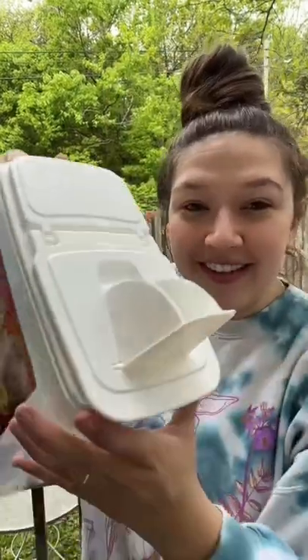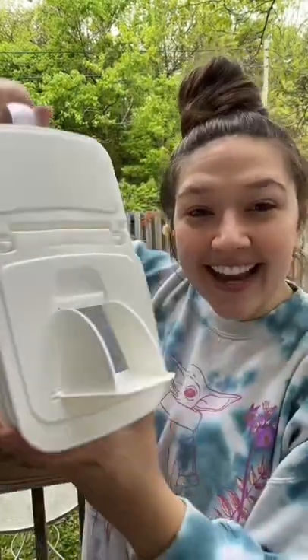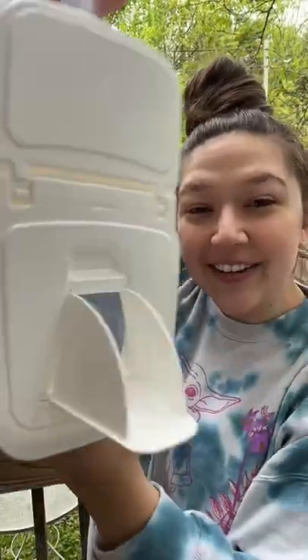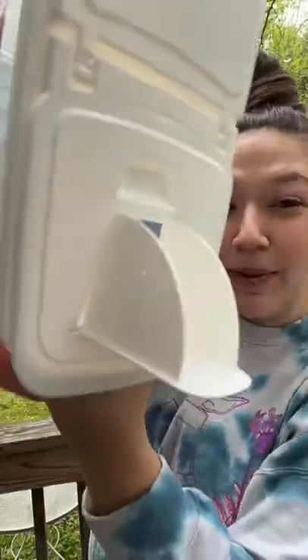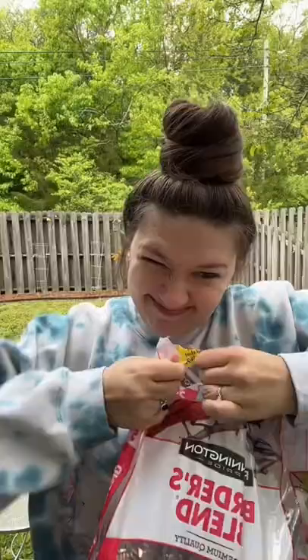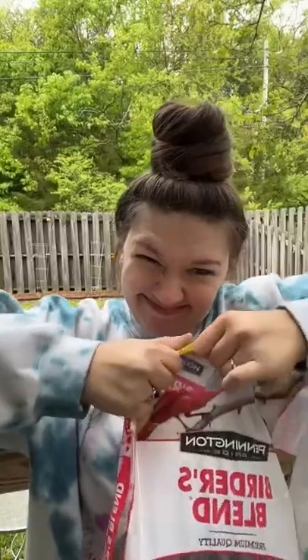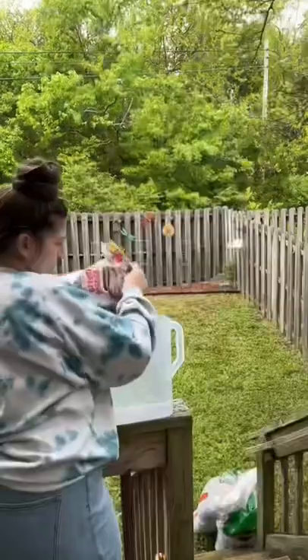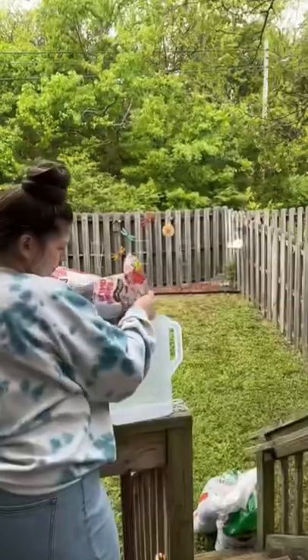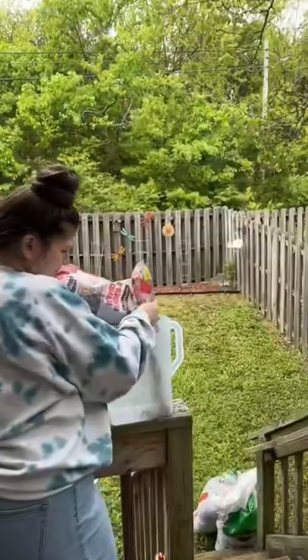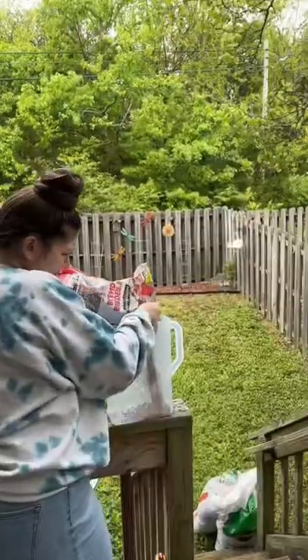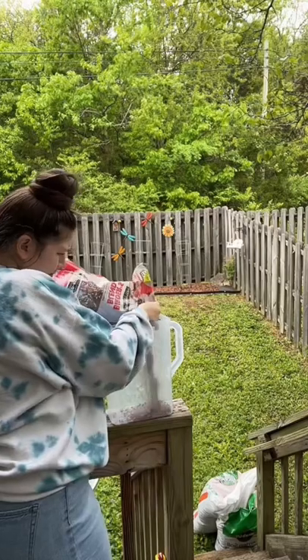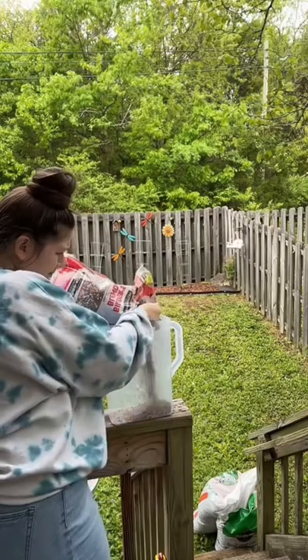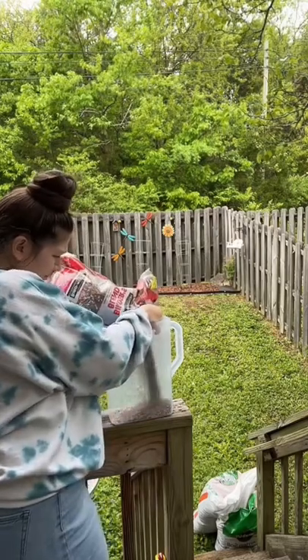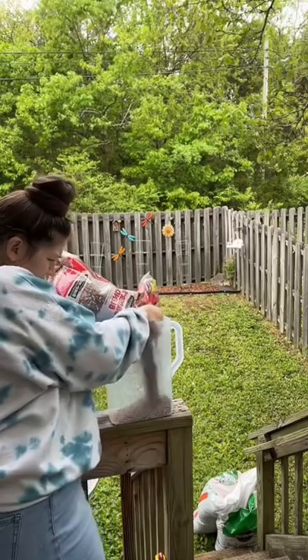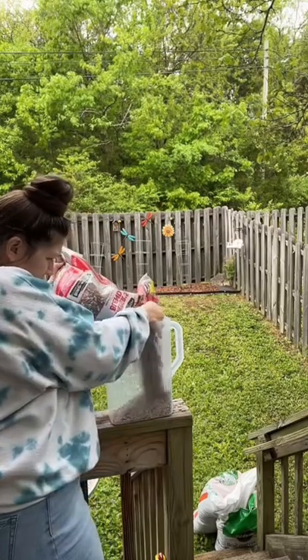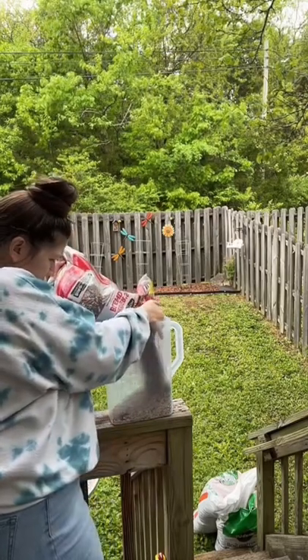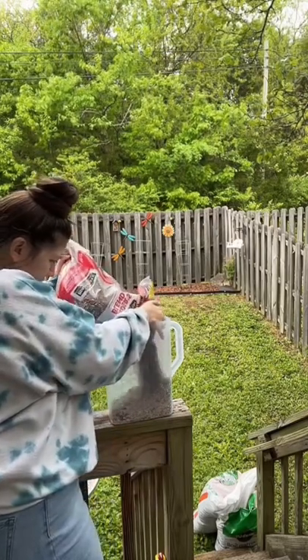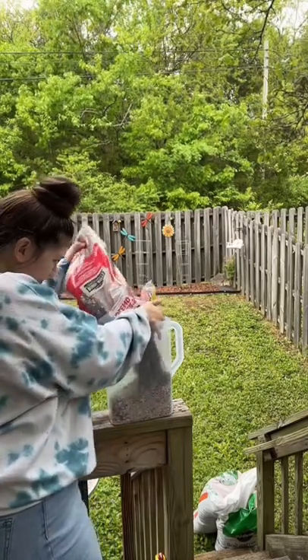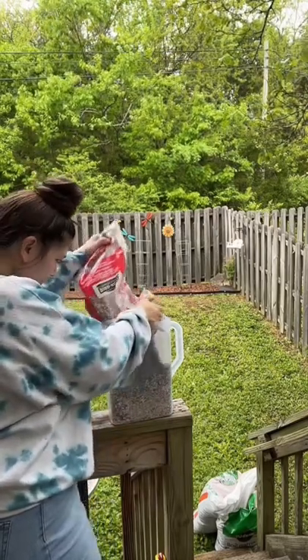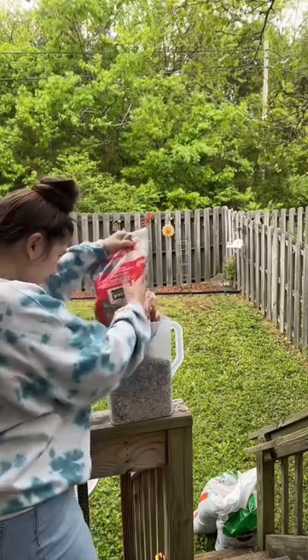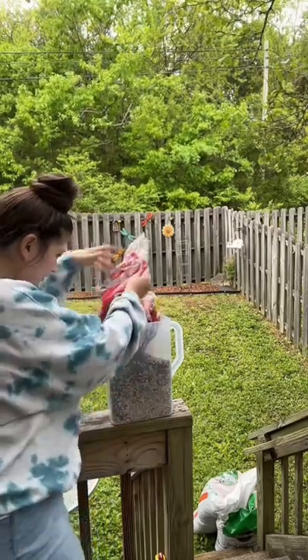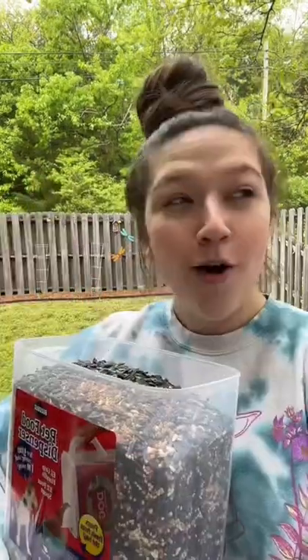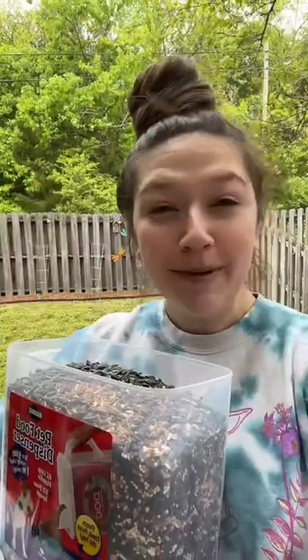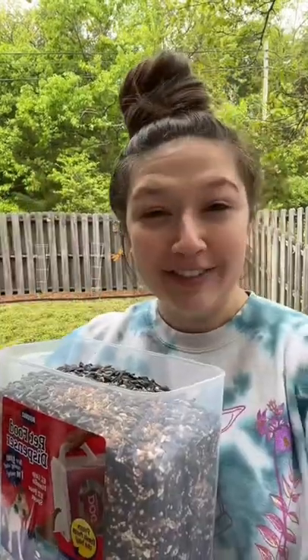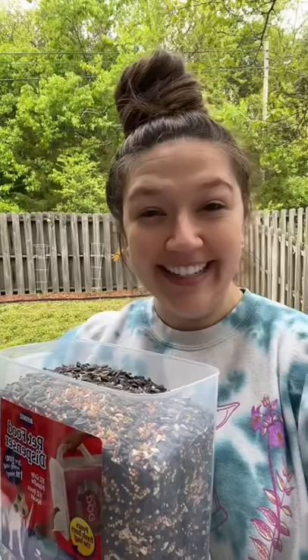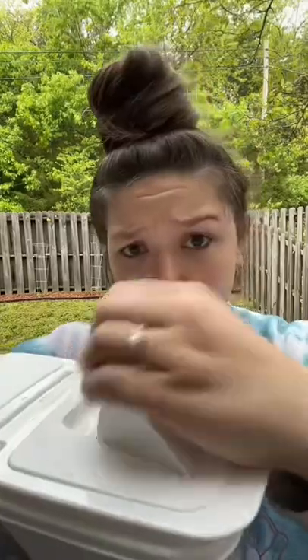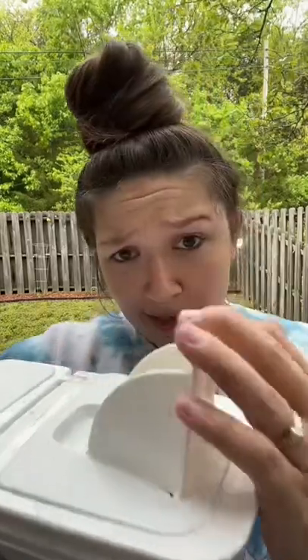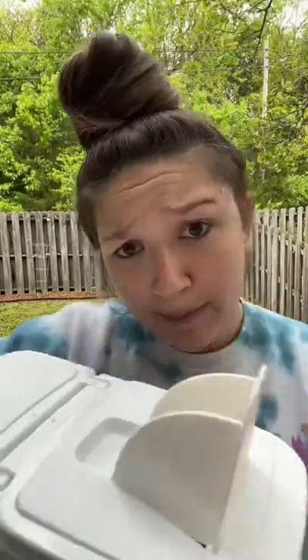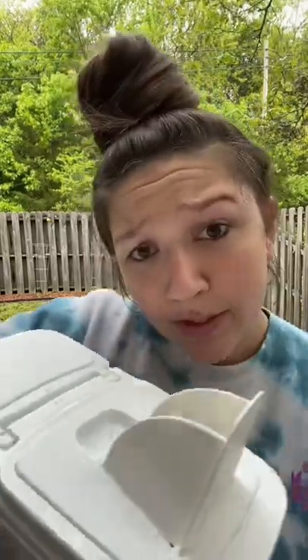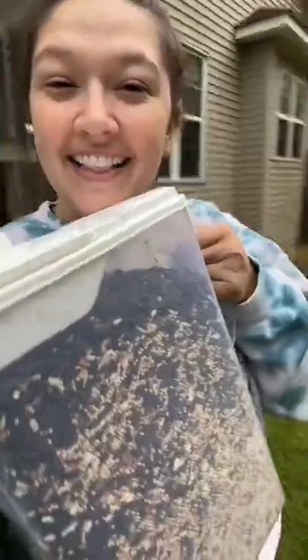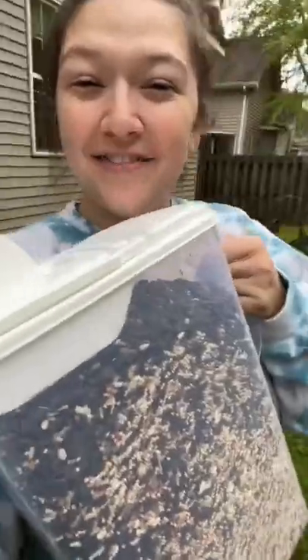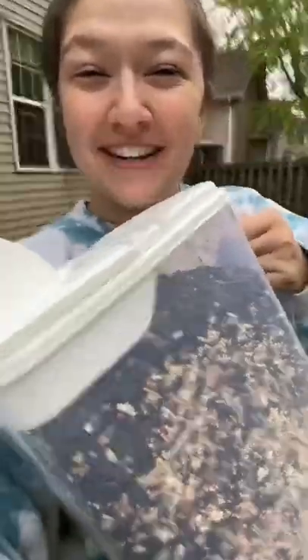Look at that — what a perfect fit. Open the spout. Let's go feed the birds.